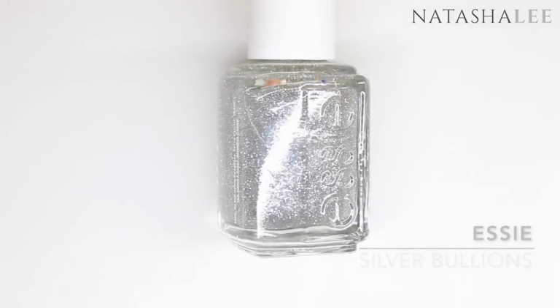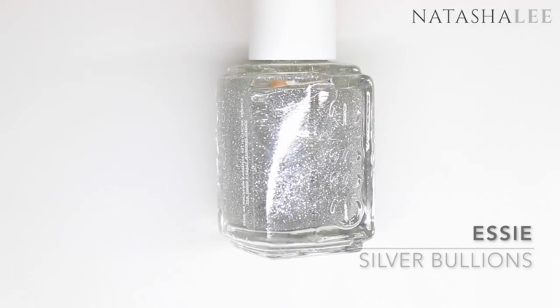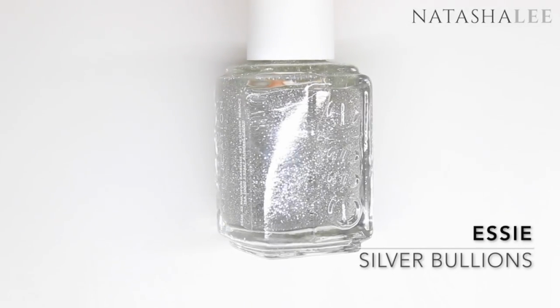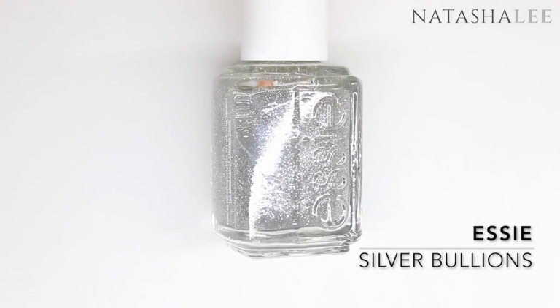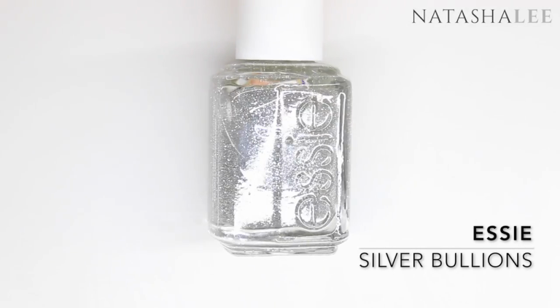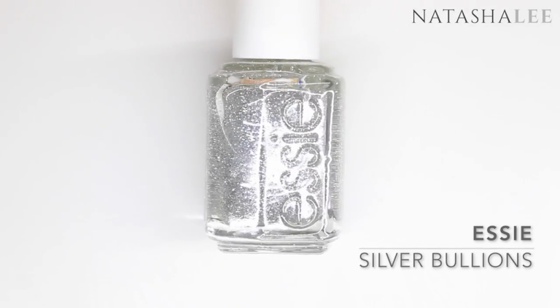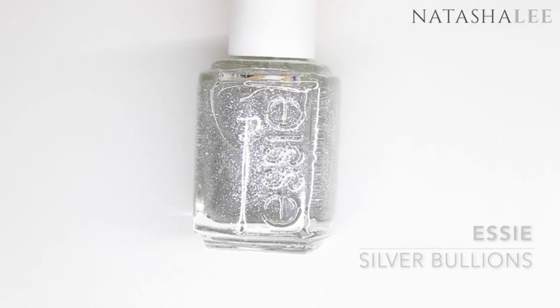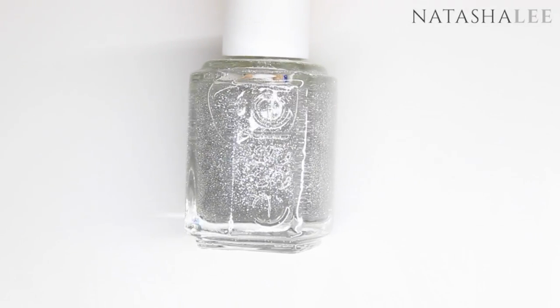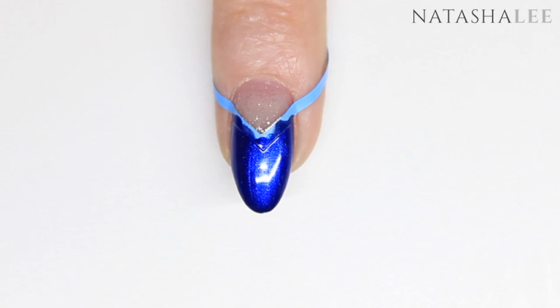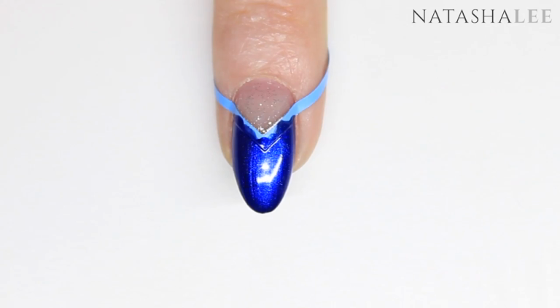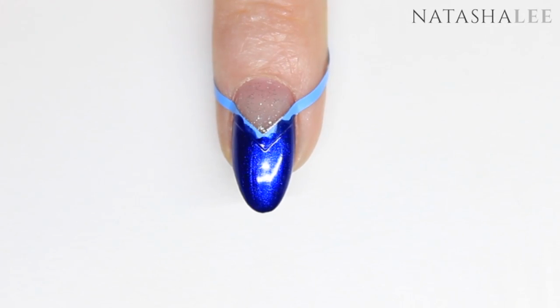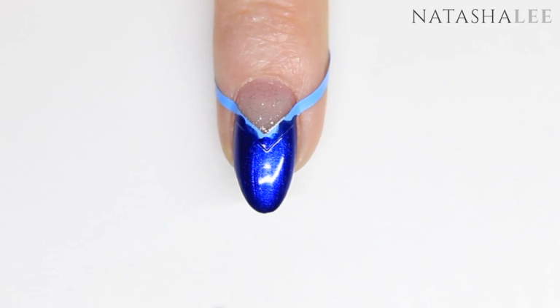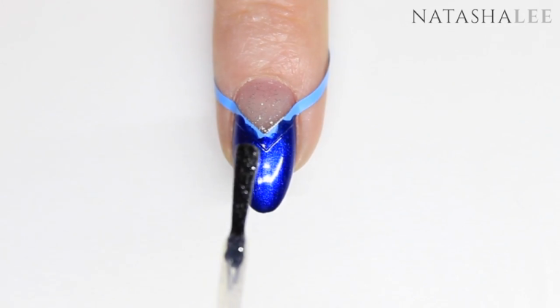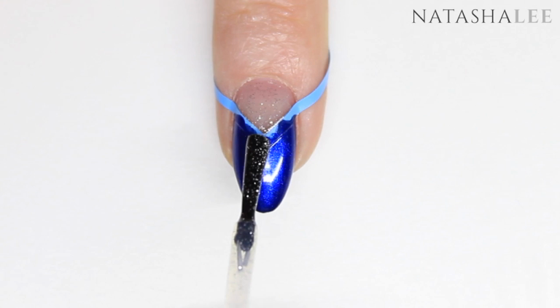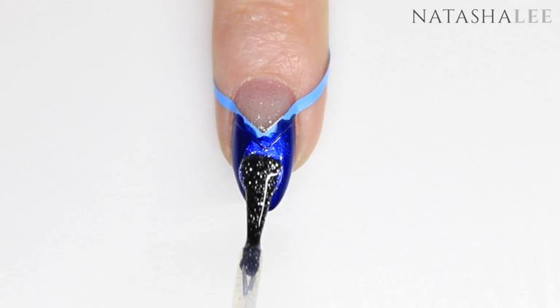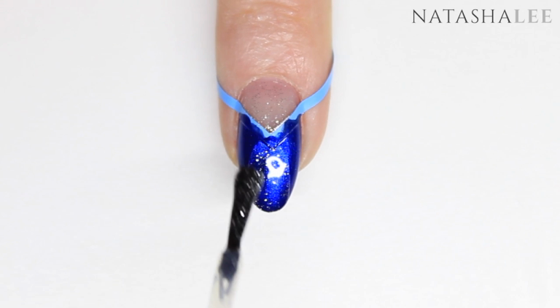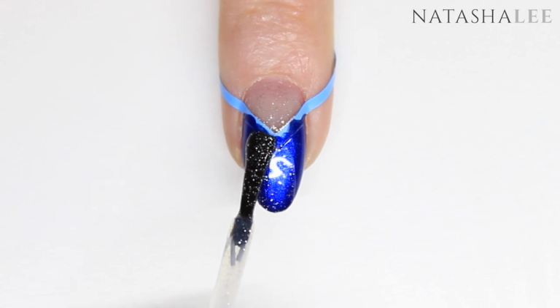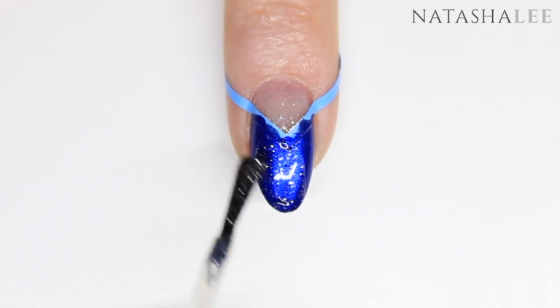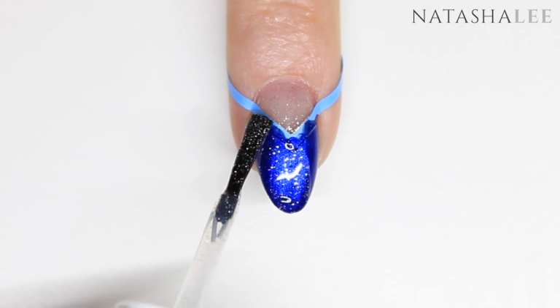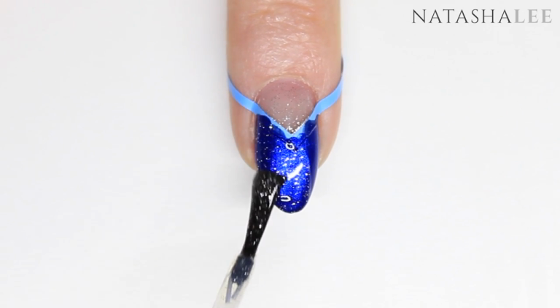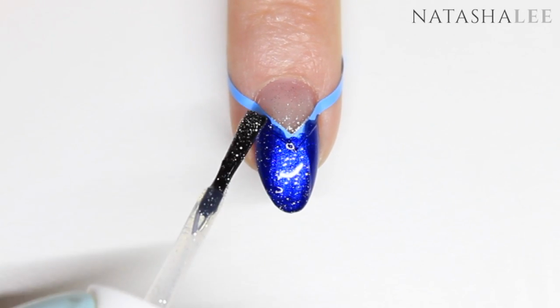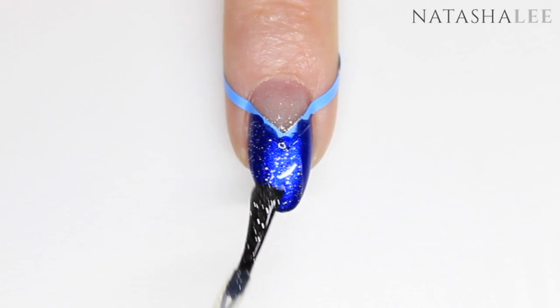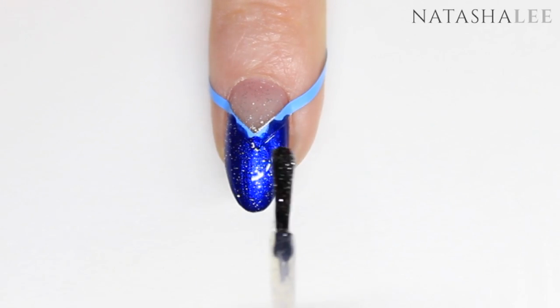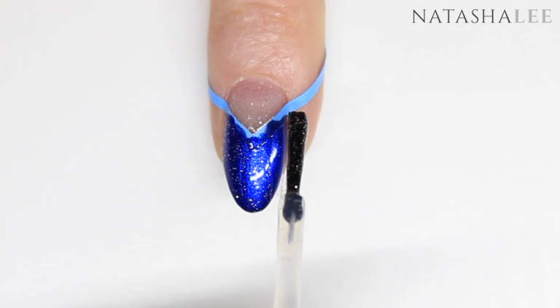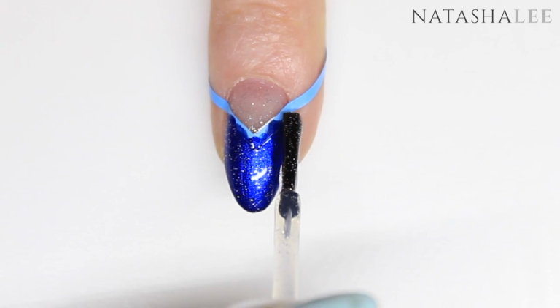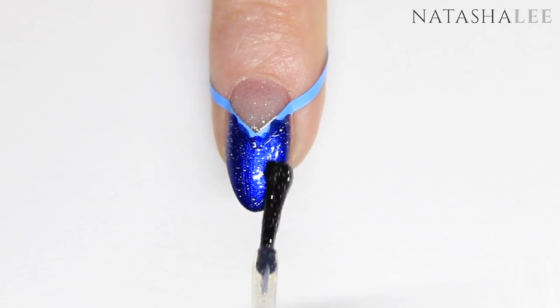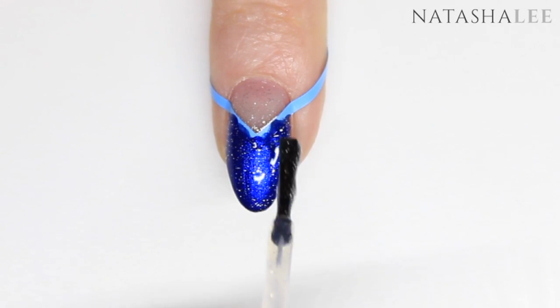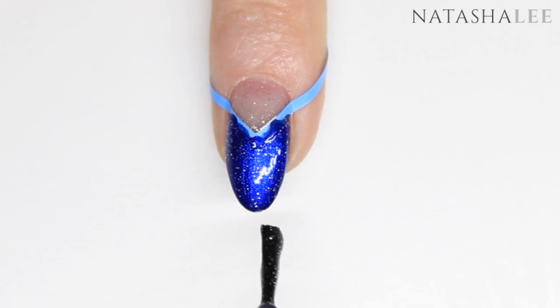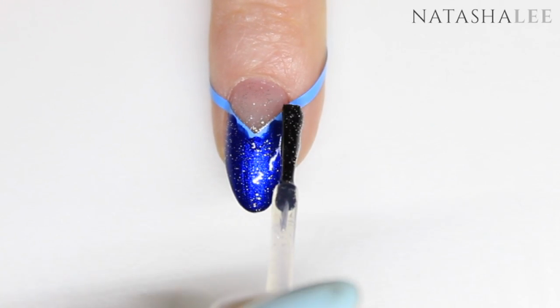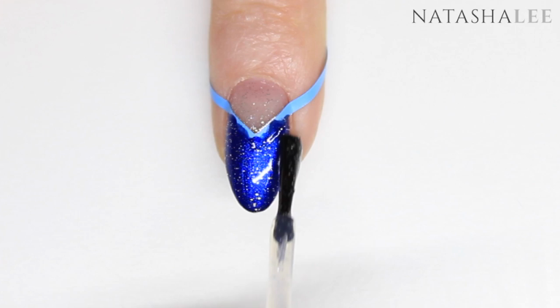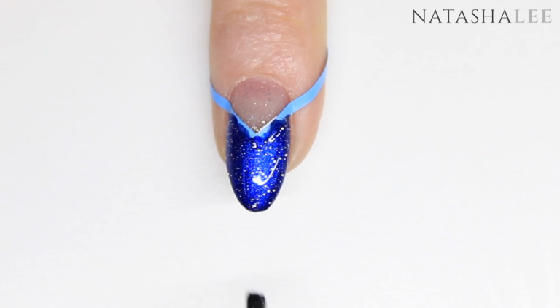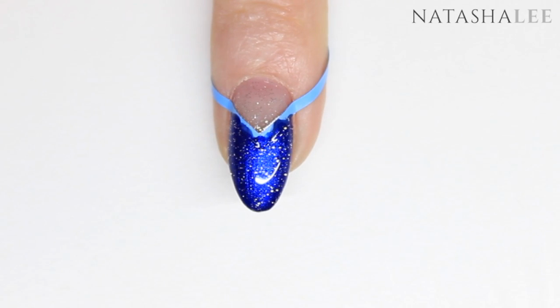Once that's dry, go in with a final layer of Essie Silver Bullions to add a little sparkle to the look. Just do a nice thin coat over the top of the blue on each nail, then allow to dry.